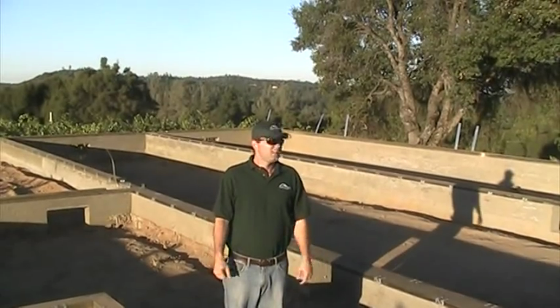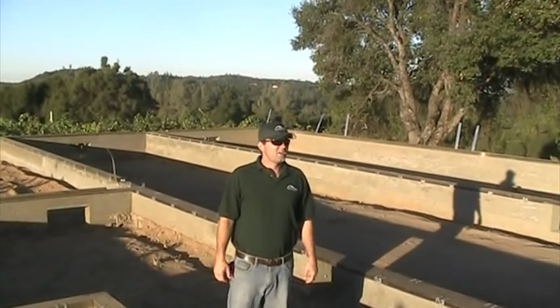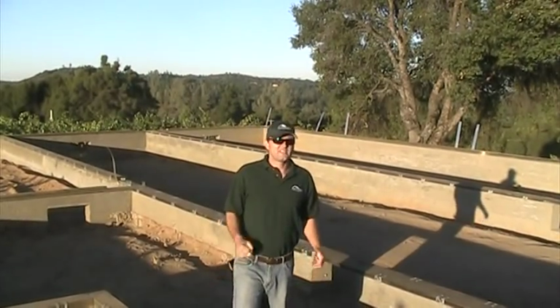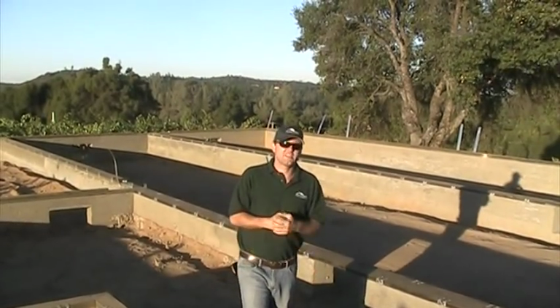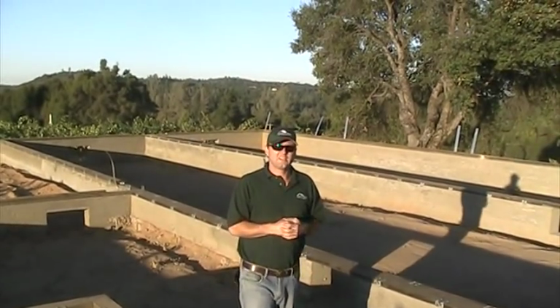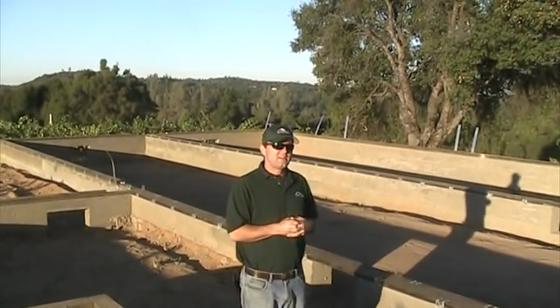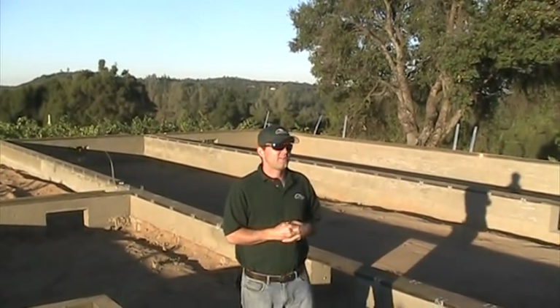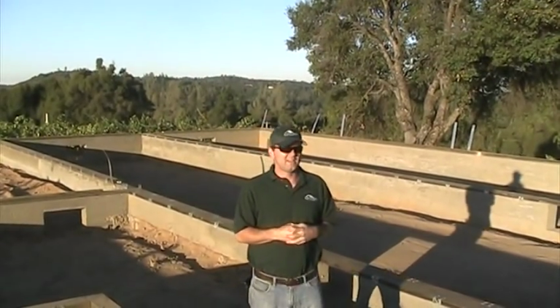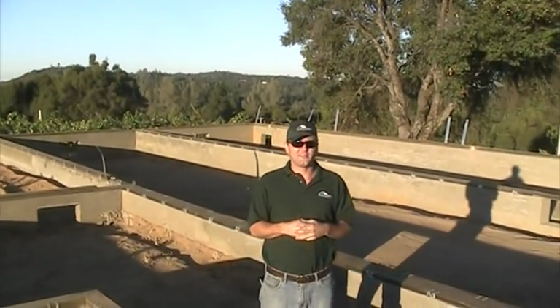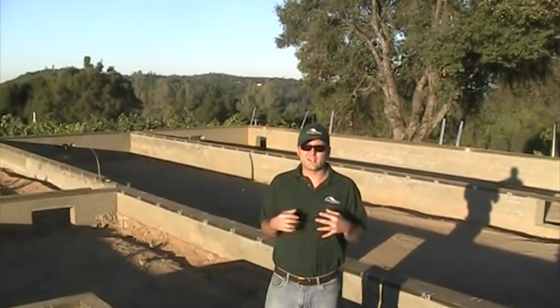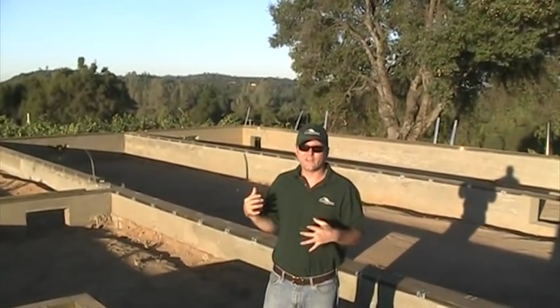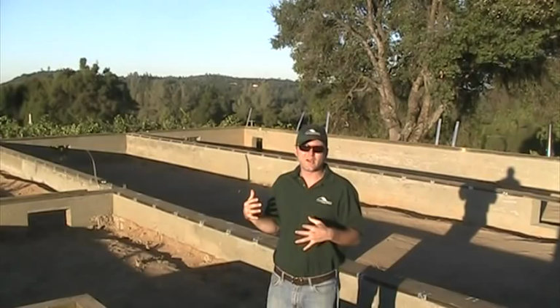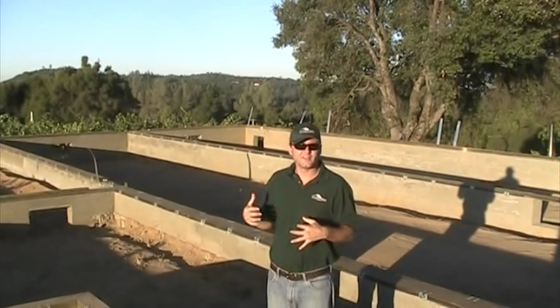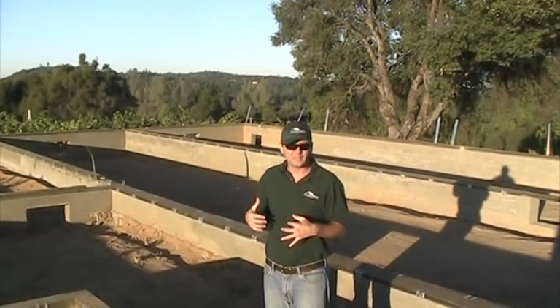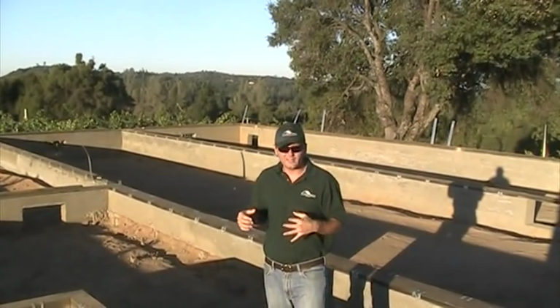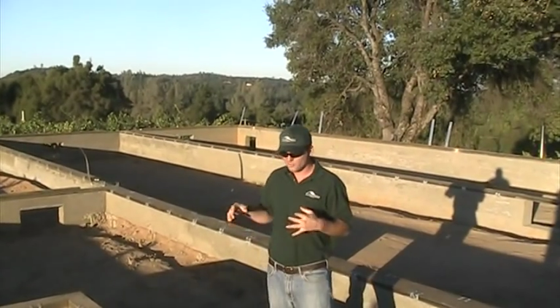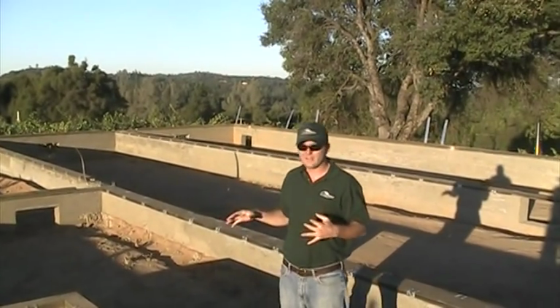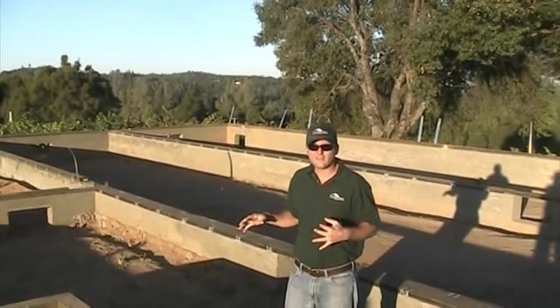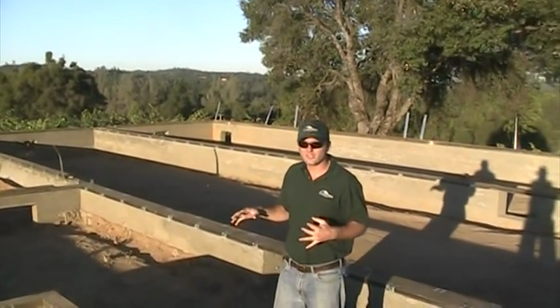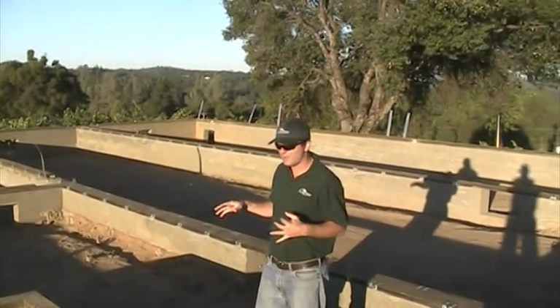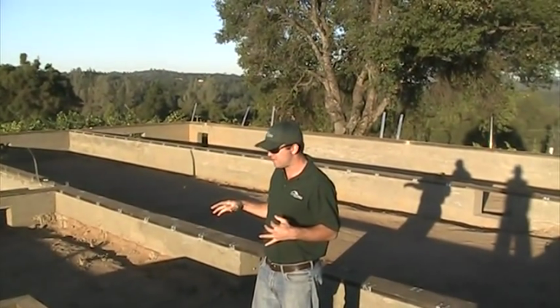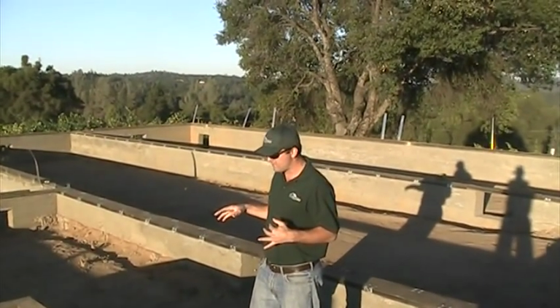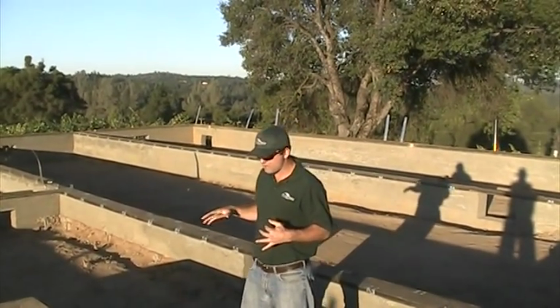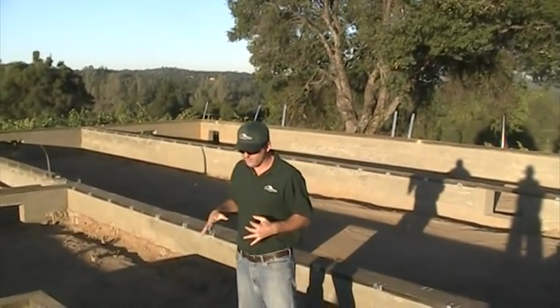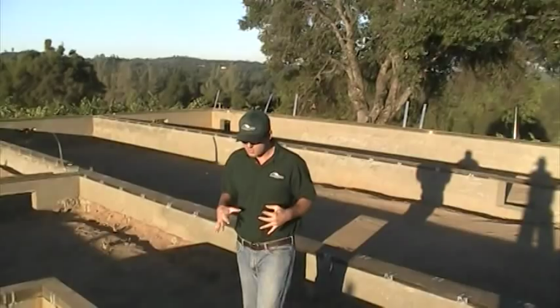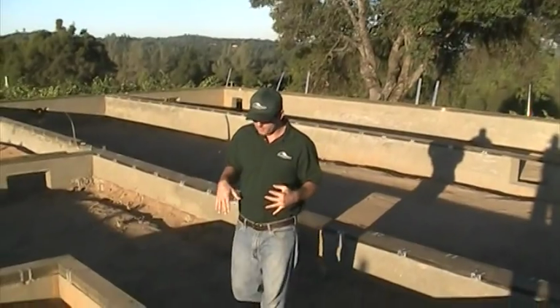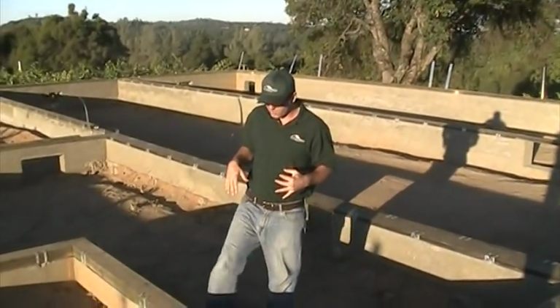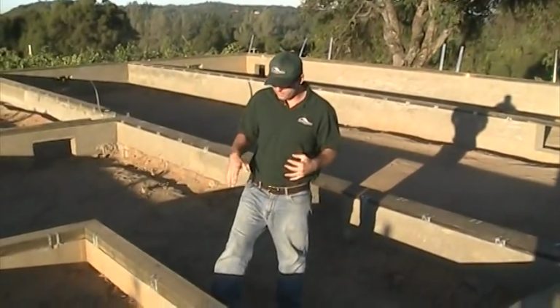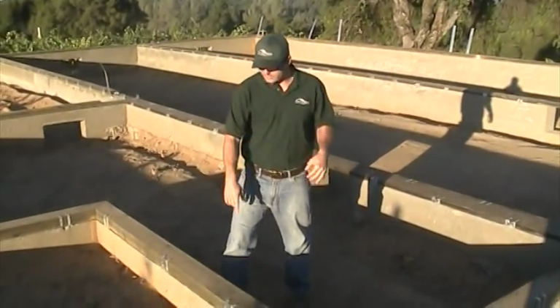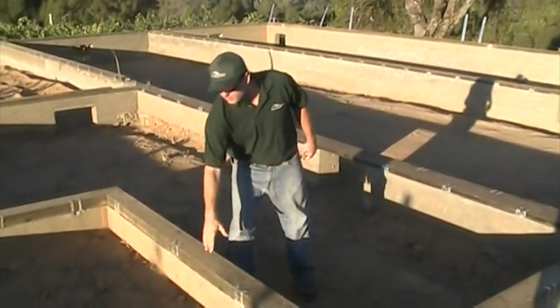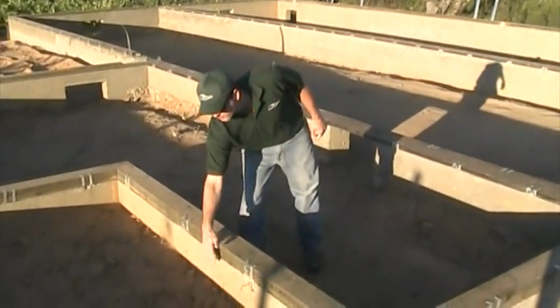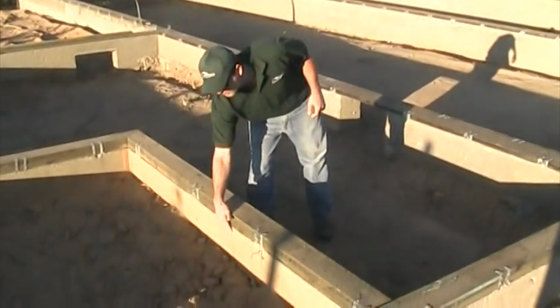We're here in Somerset getting ready for the set of this 5MOD home today. We're looking at the foundation — you can see right now we have a poured concrete foundation down here.